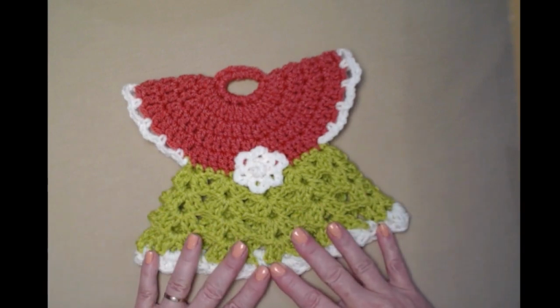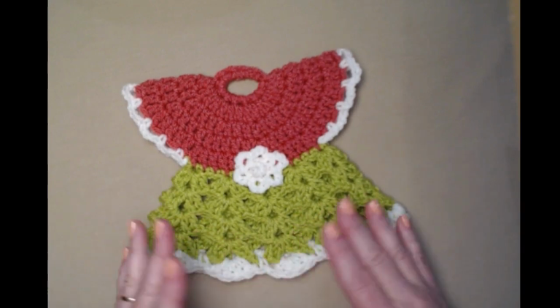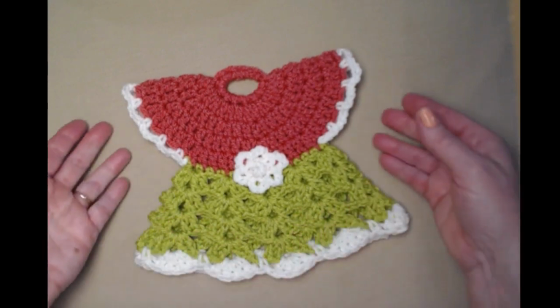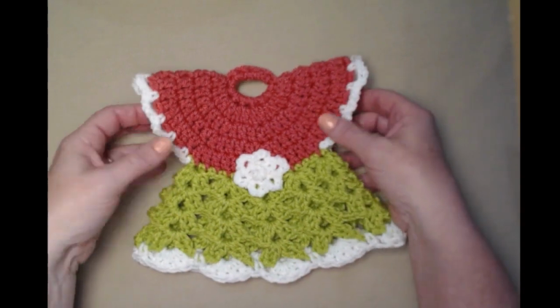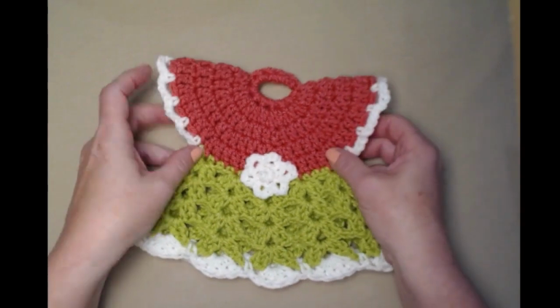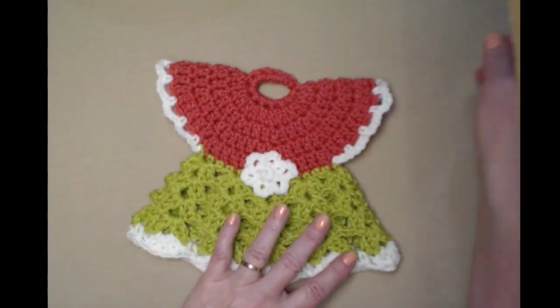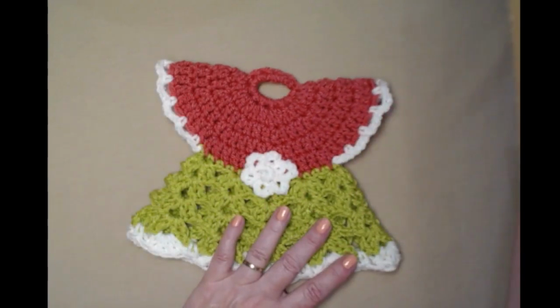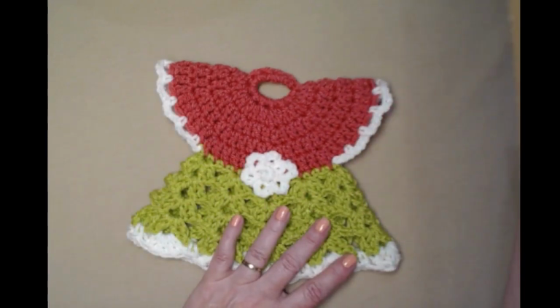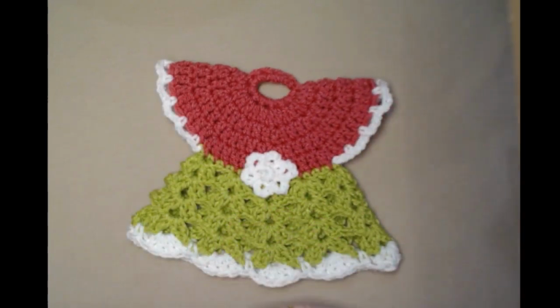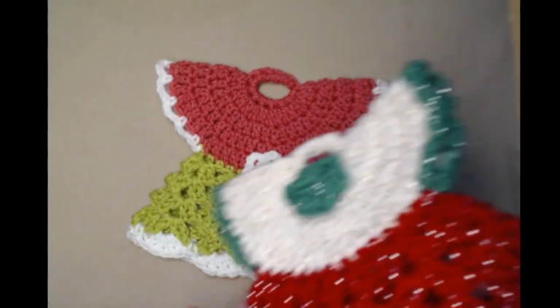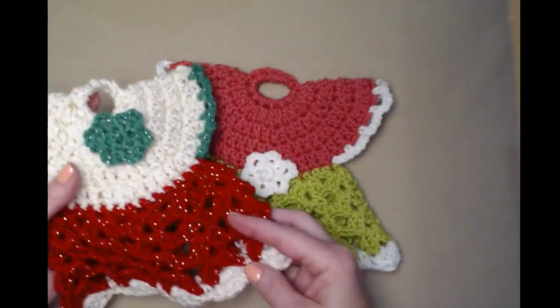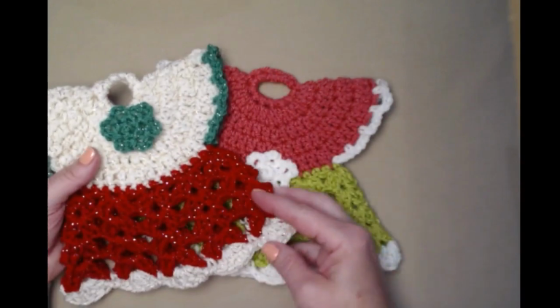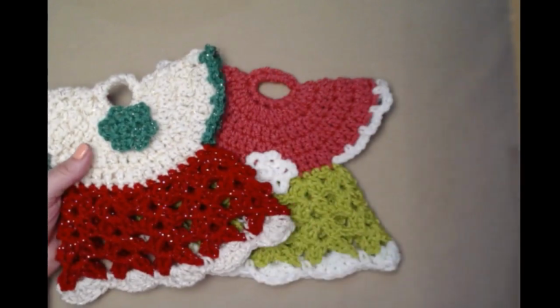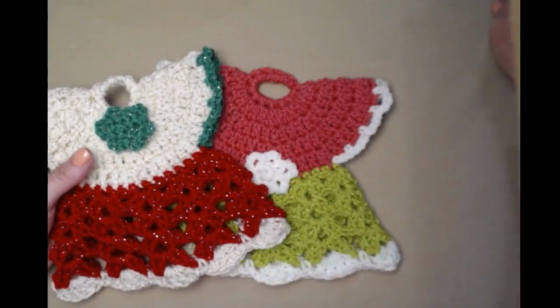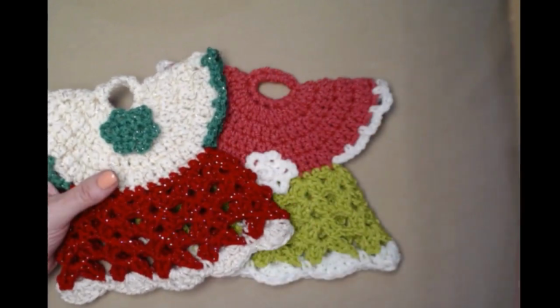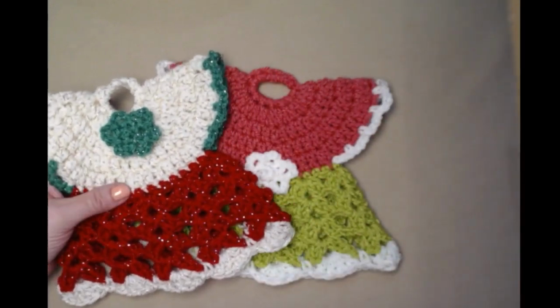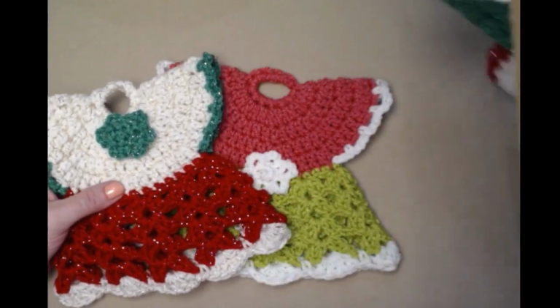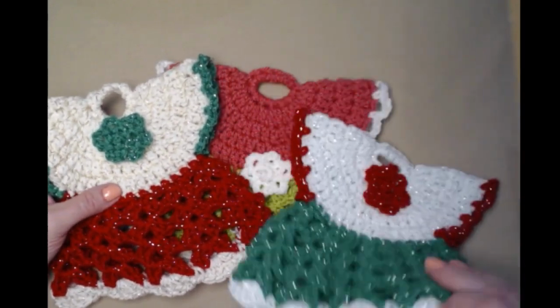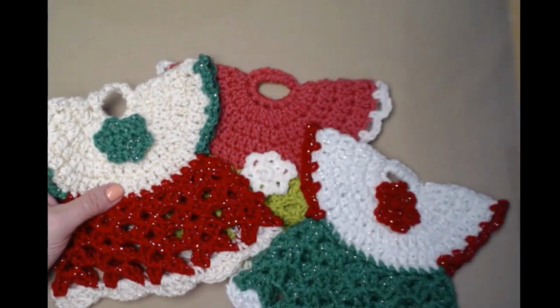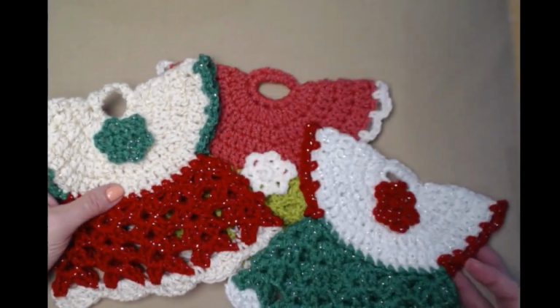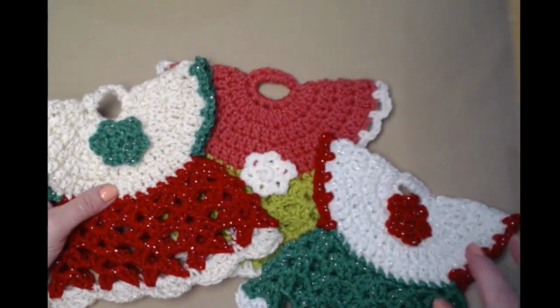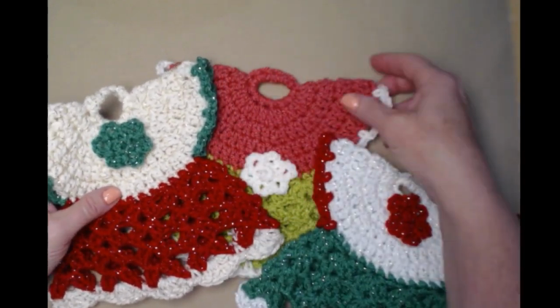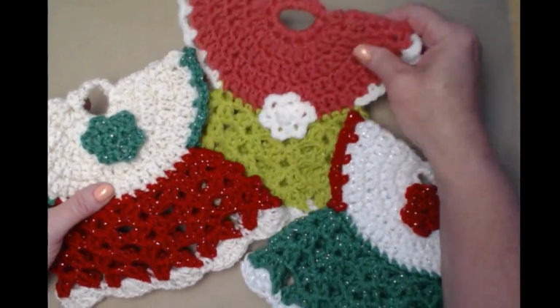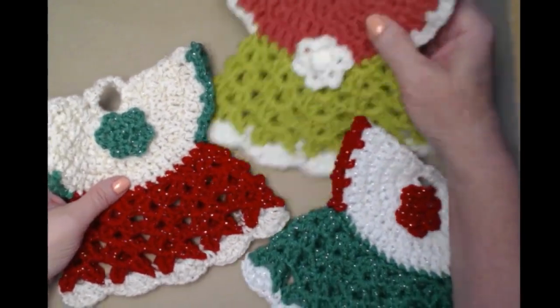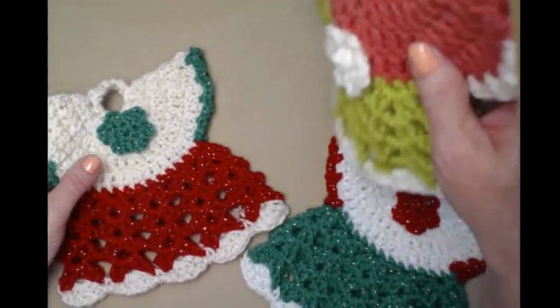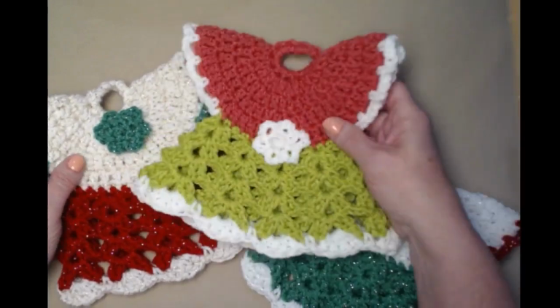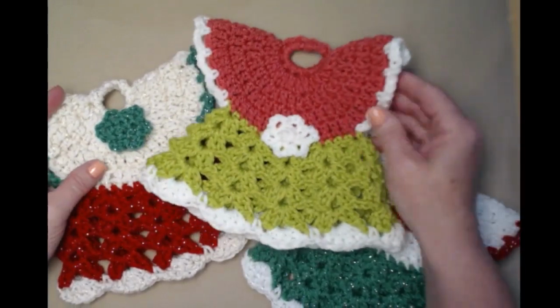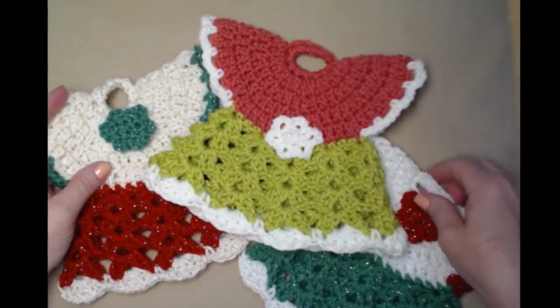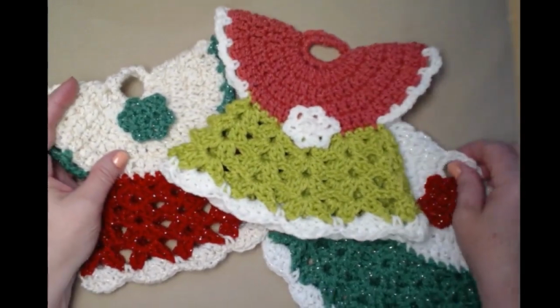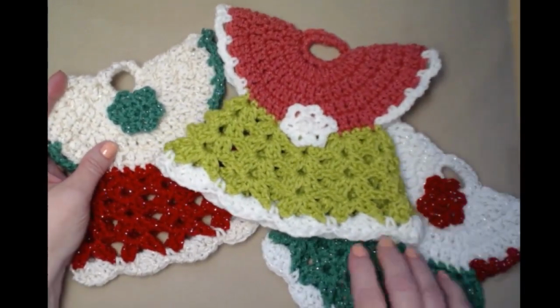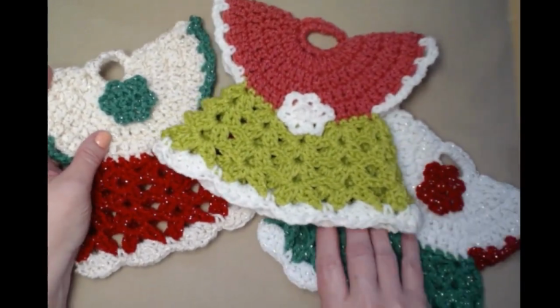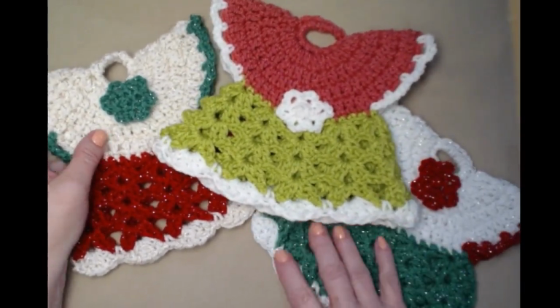Here is our little vintage dress hot pad in bright colors, and of course the two Christmas ones that I made earlier. Like I said, you can make them in any colors that you want.